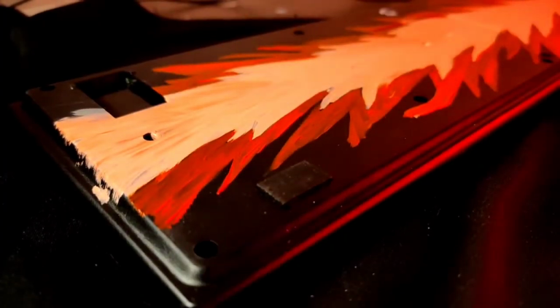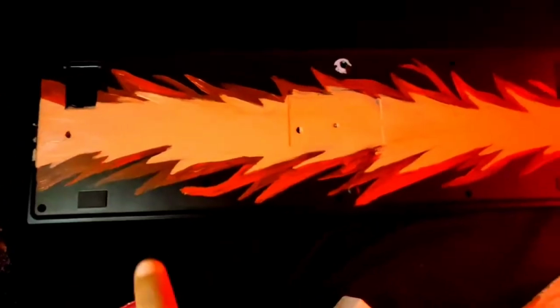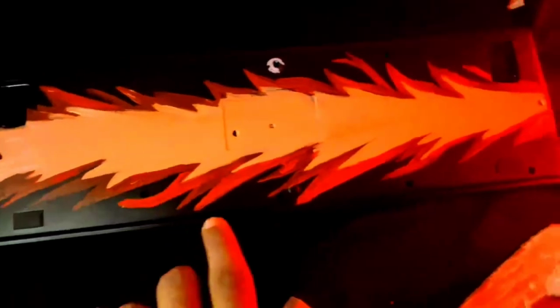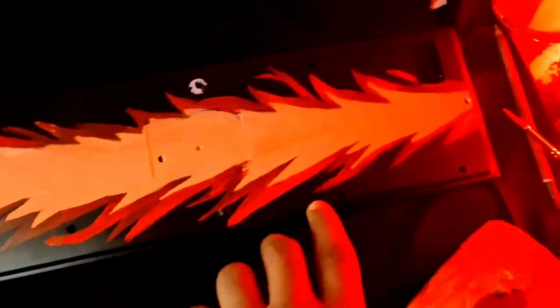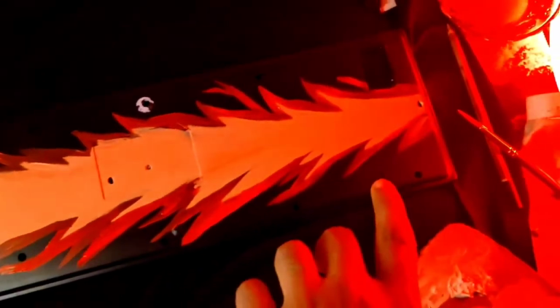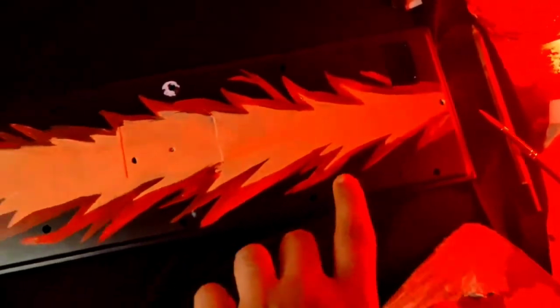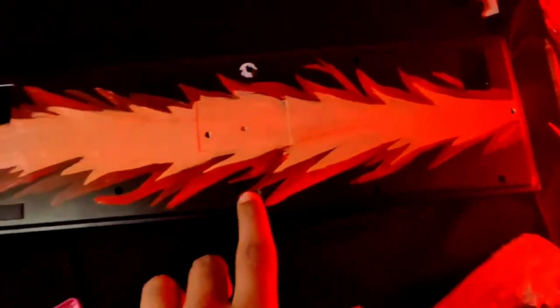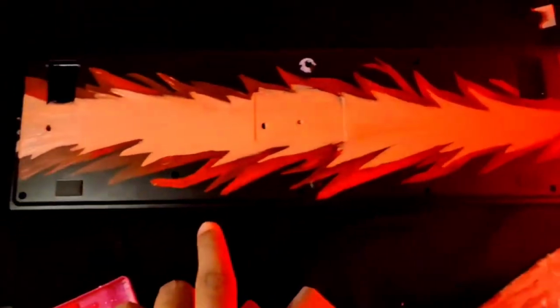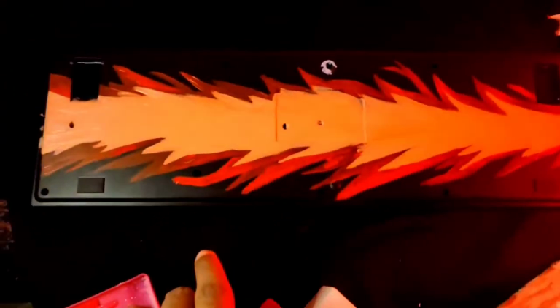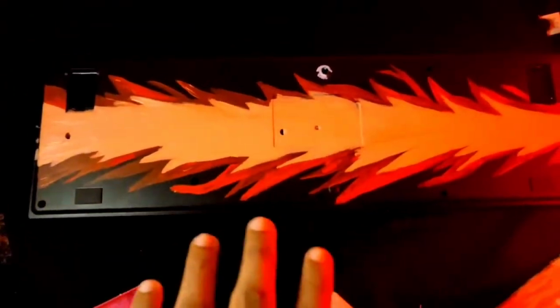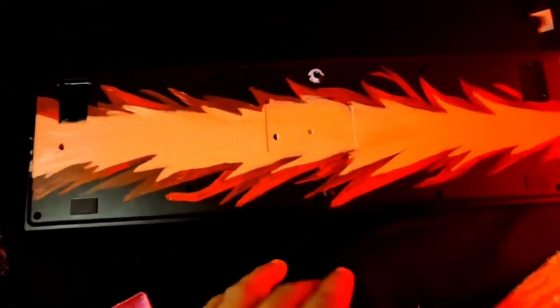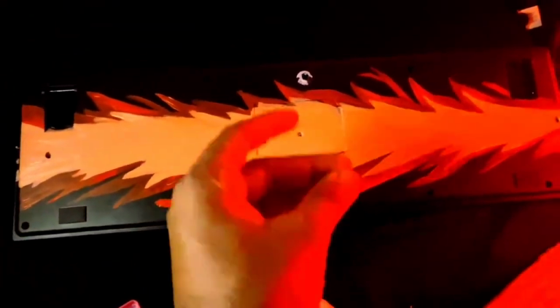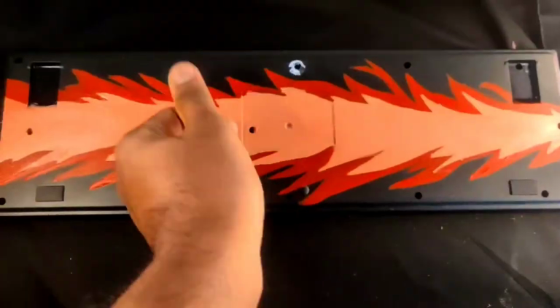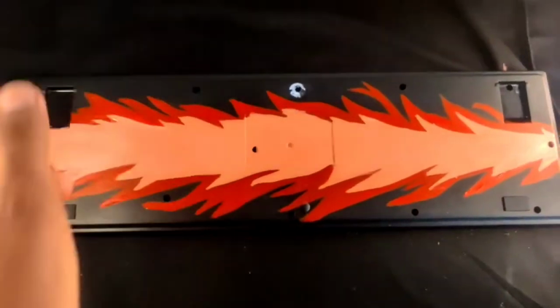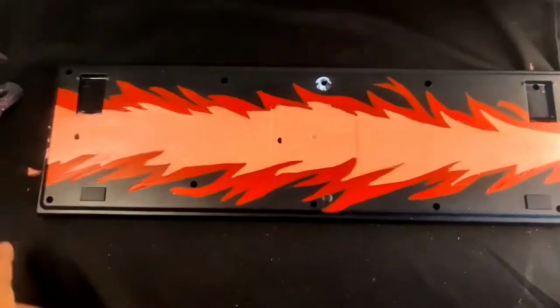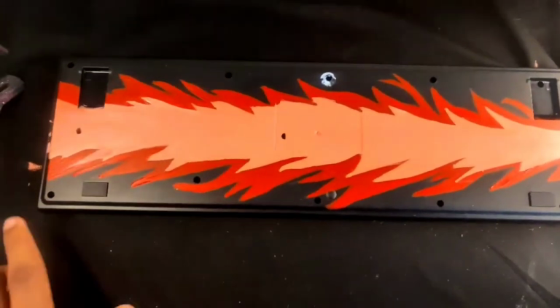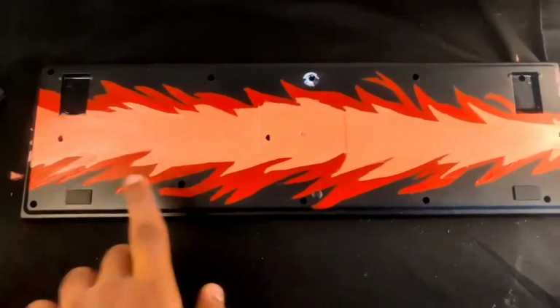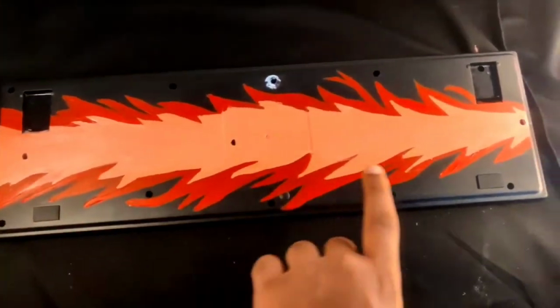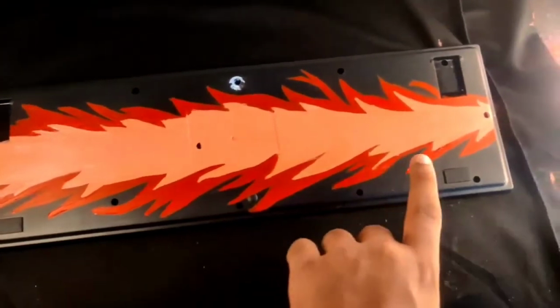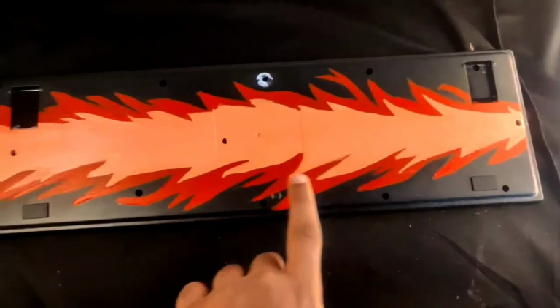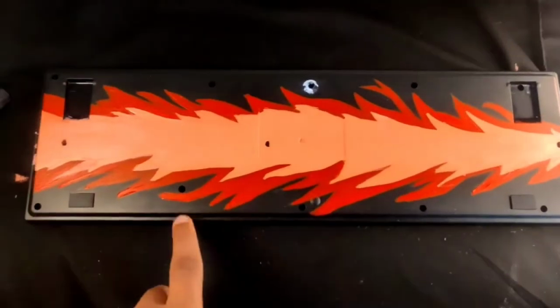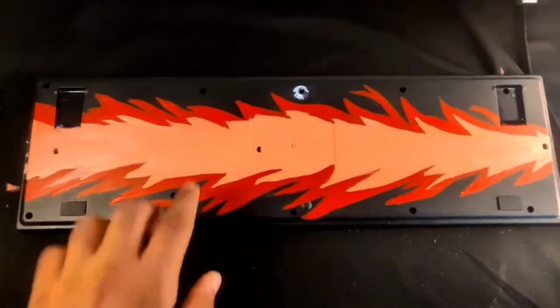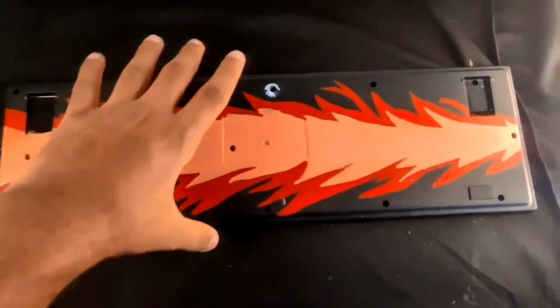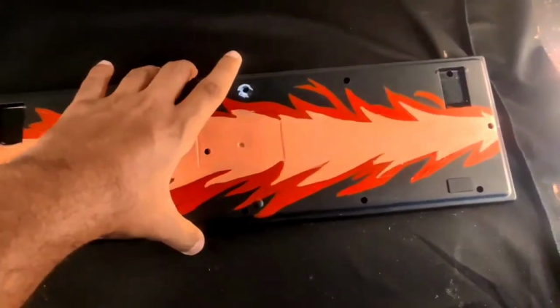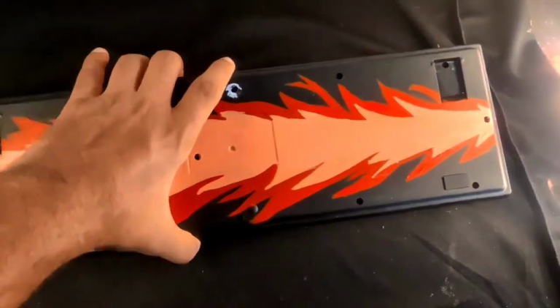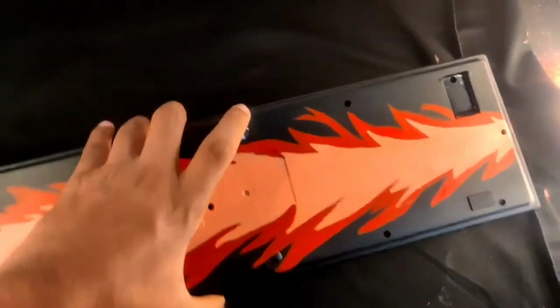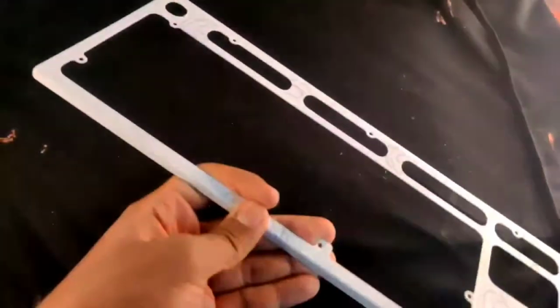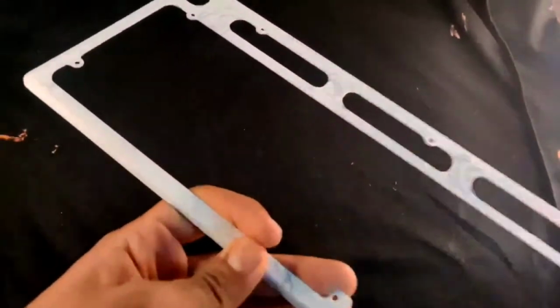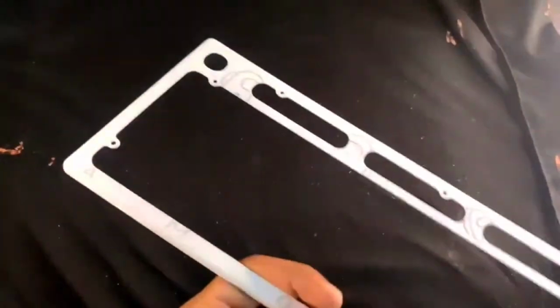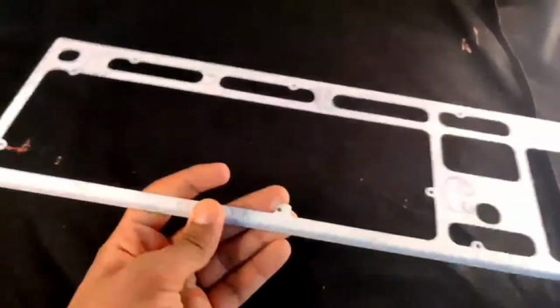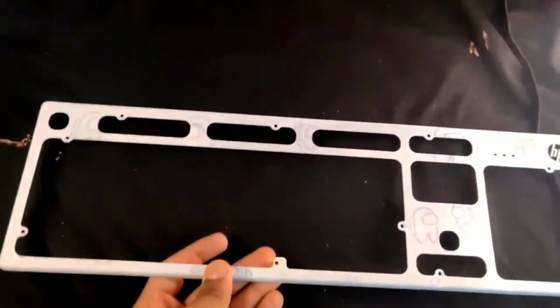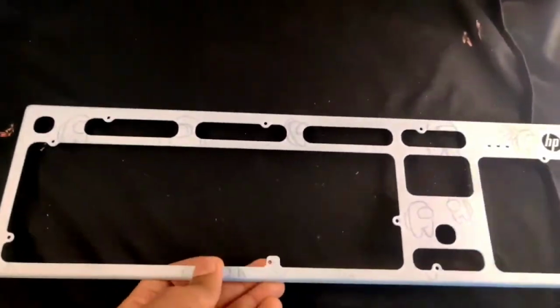Layer one of painting is done, now let's do the second layer. Second layer is also done. Now let's keep this aside and color the one with Among Us characters.